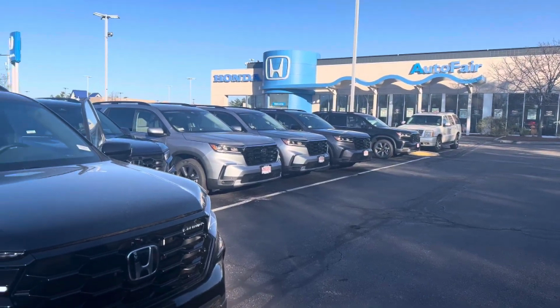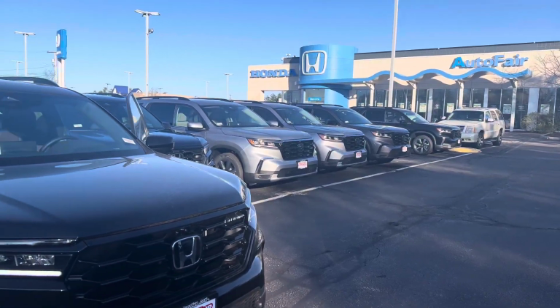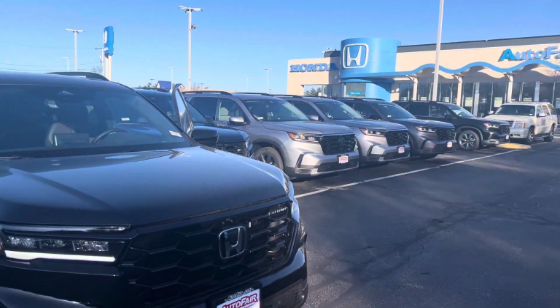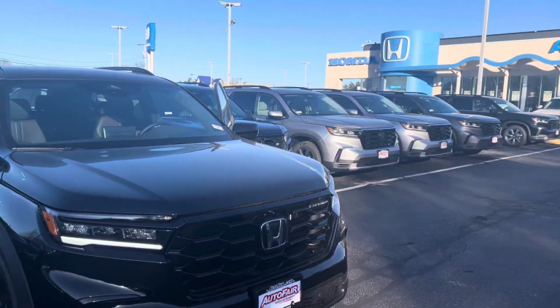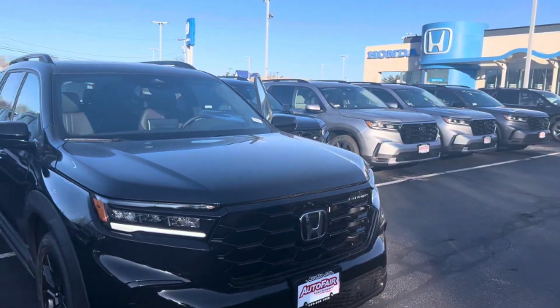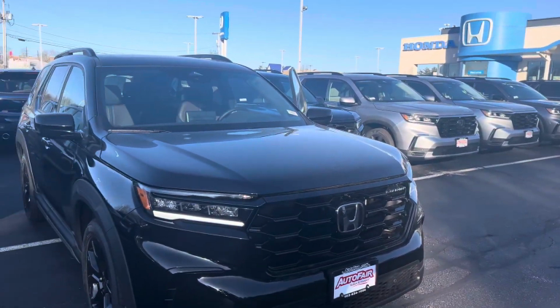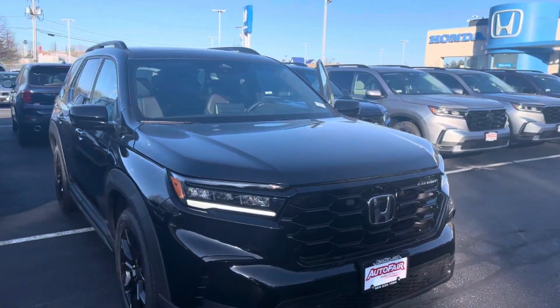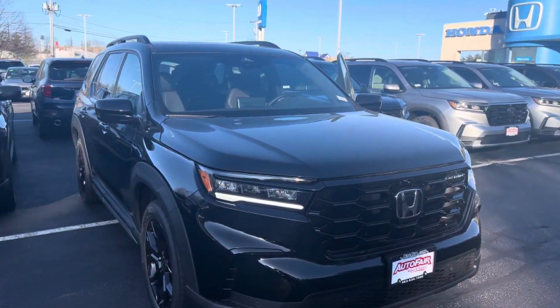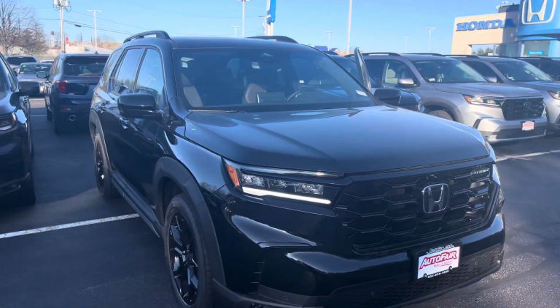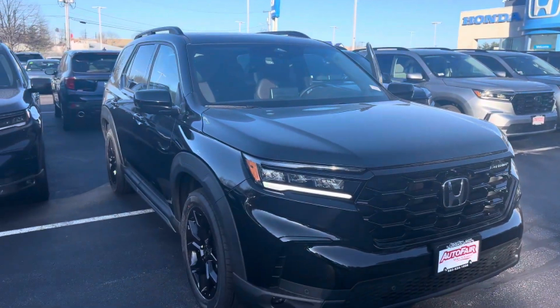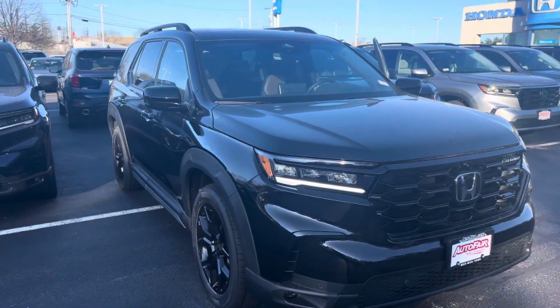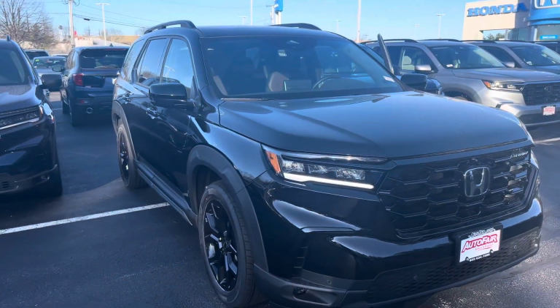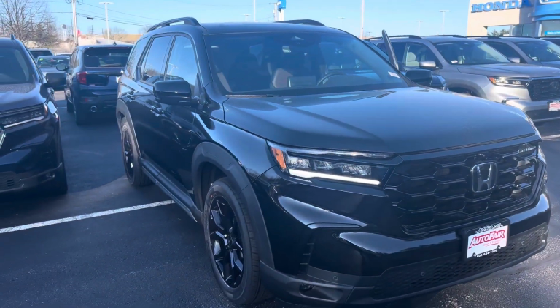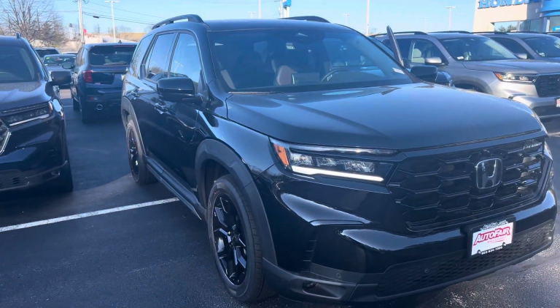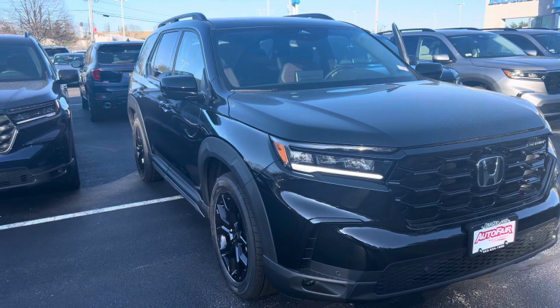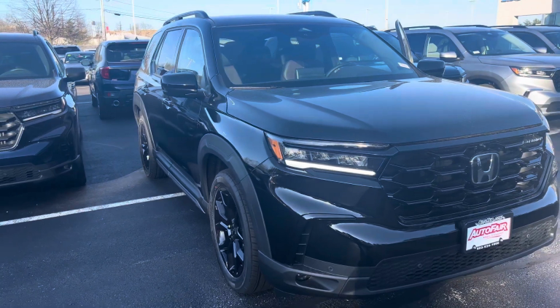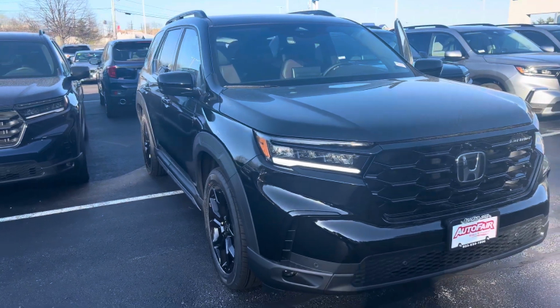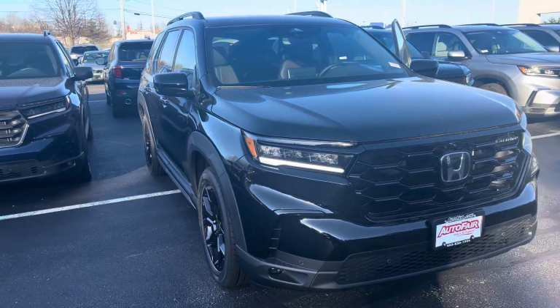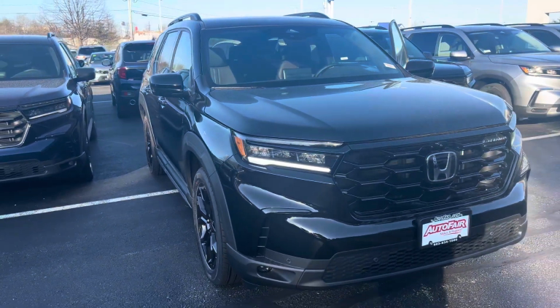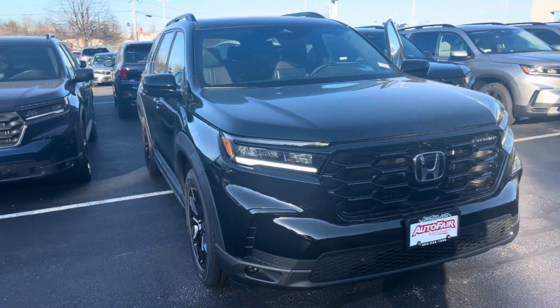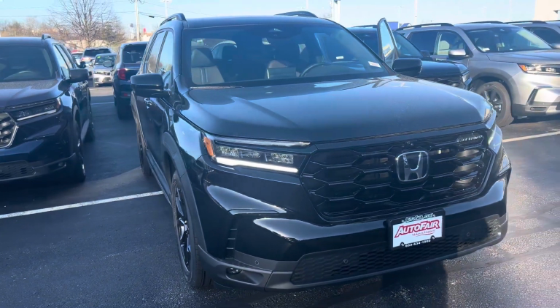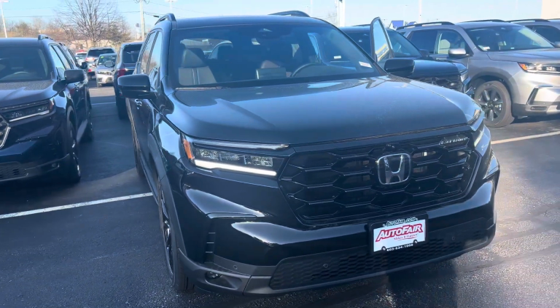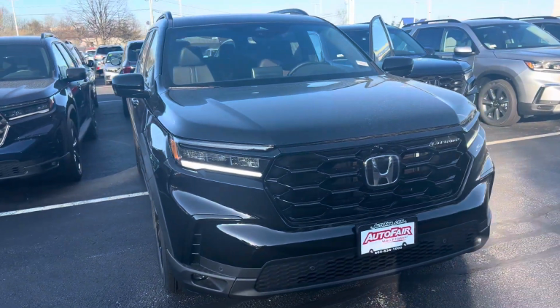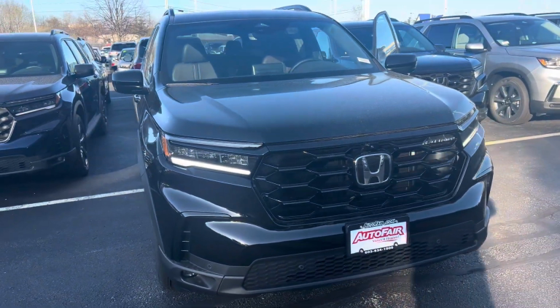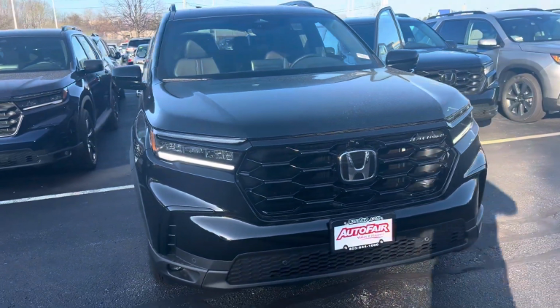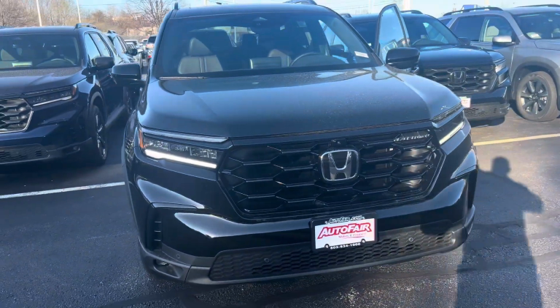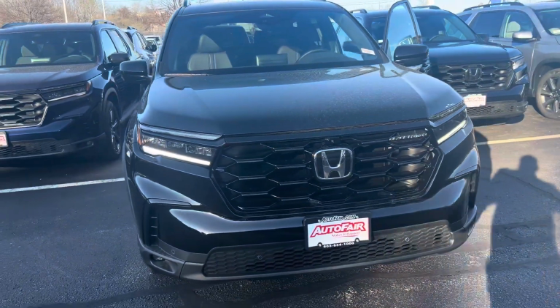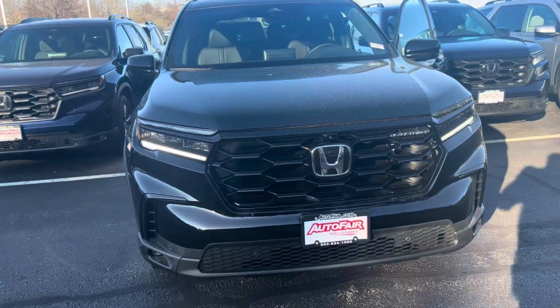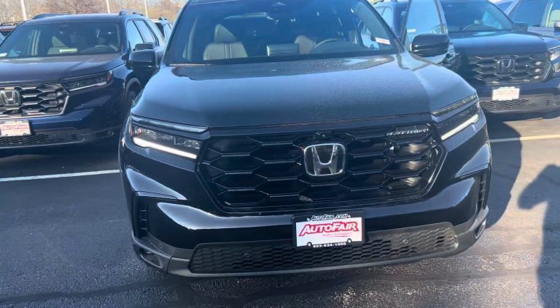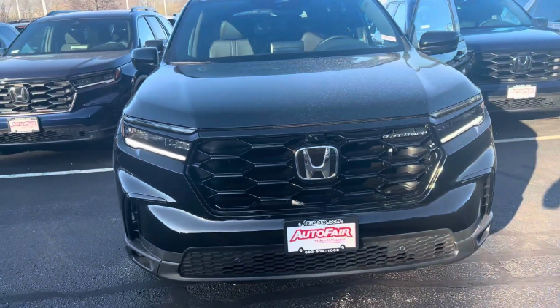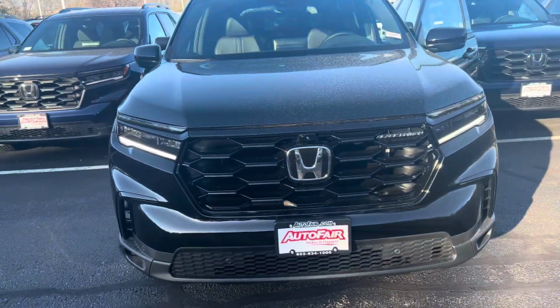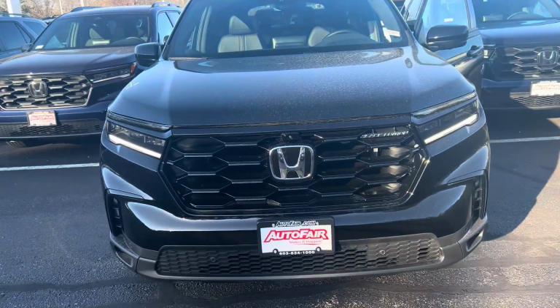Hey there, Aubrey. This is Bob Black over at AutoFair Honda in Manchester, New Hampshire. Thank you for your interest in this 2025 Honda Pilot Black Edition.